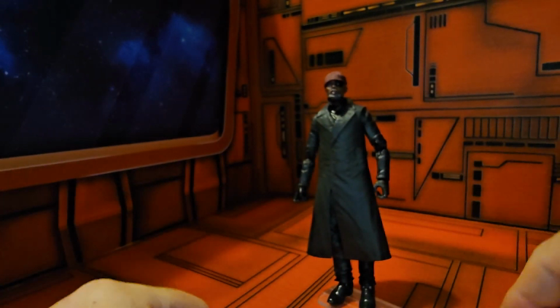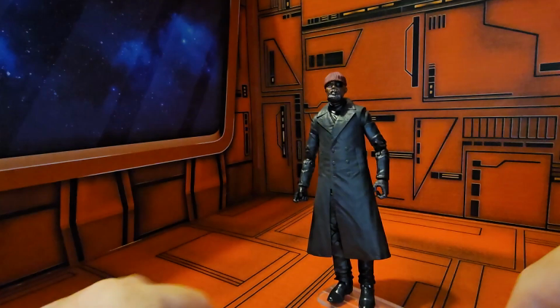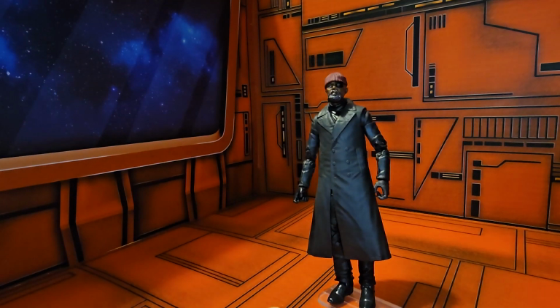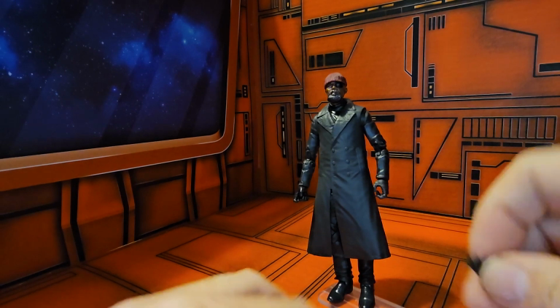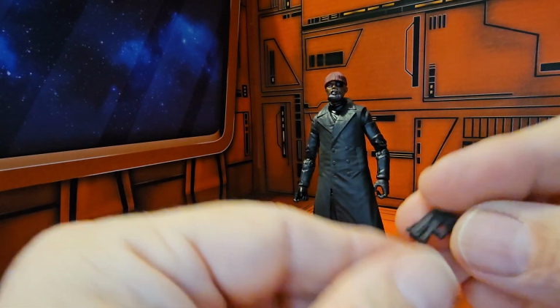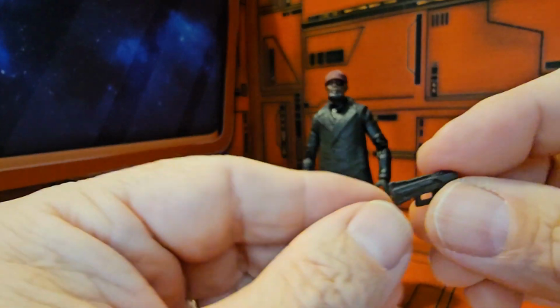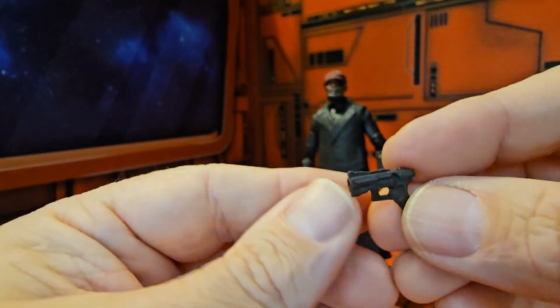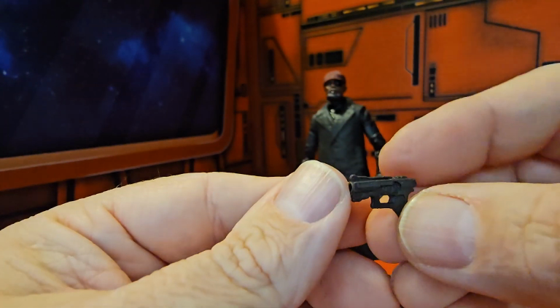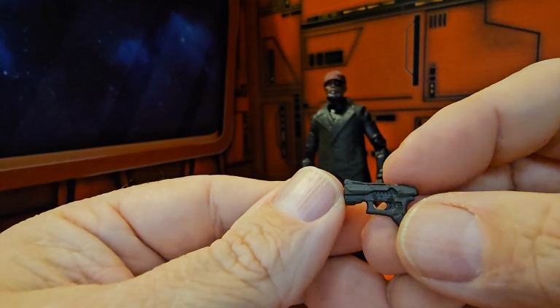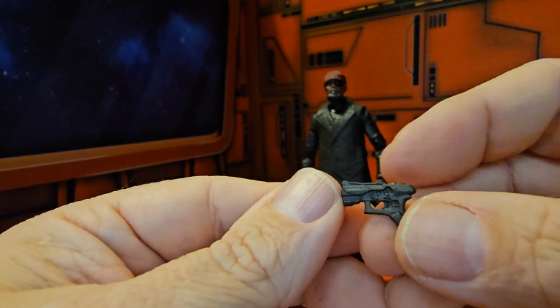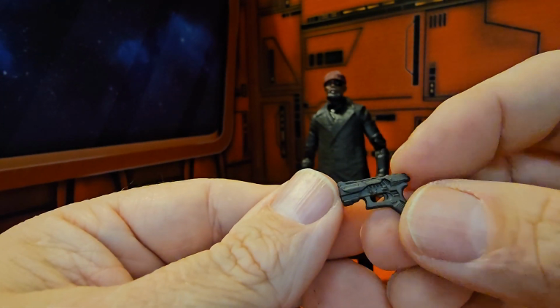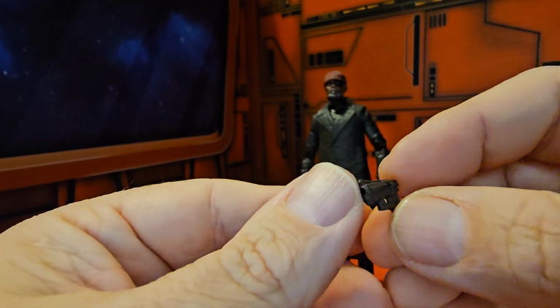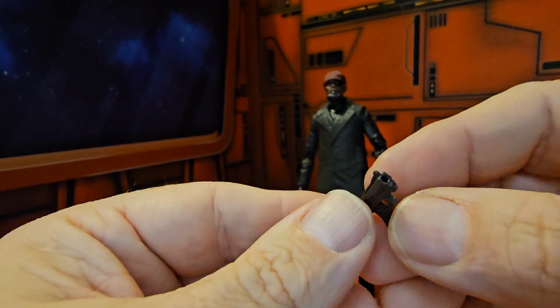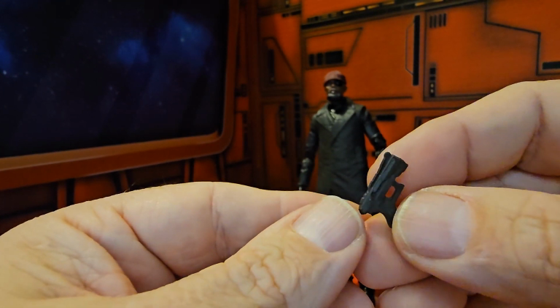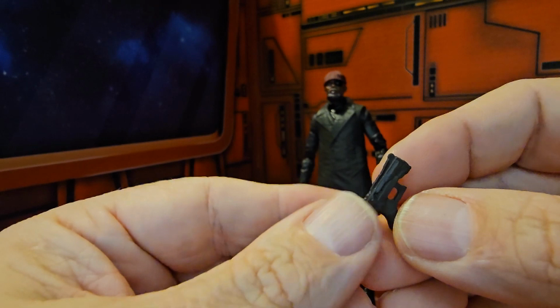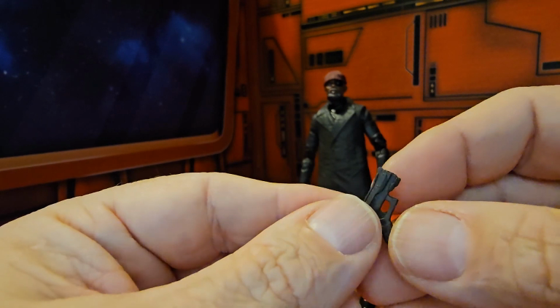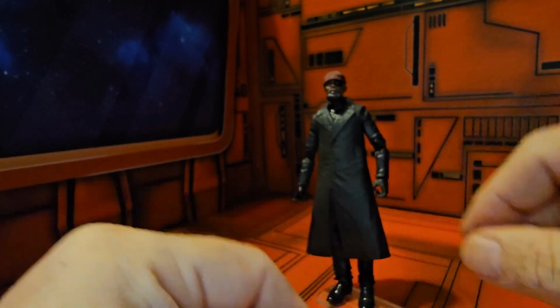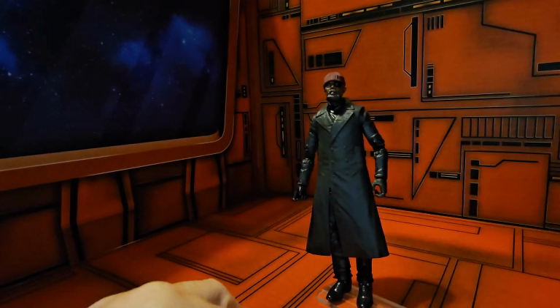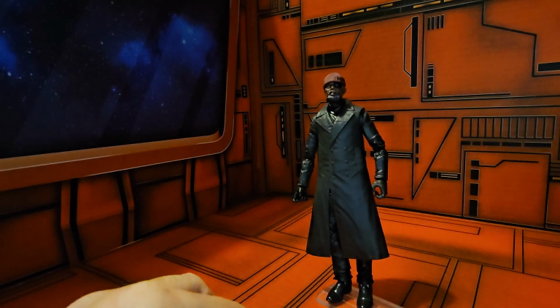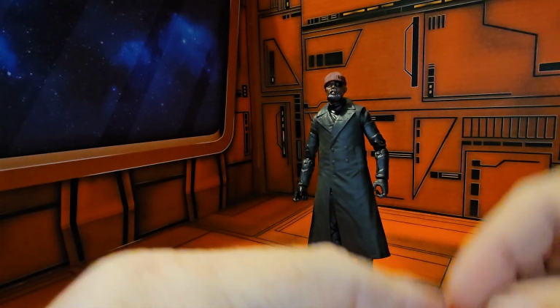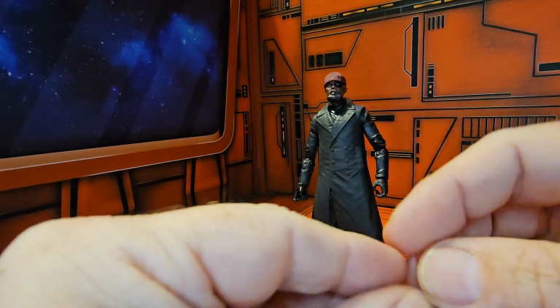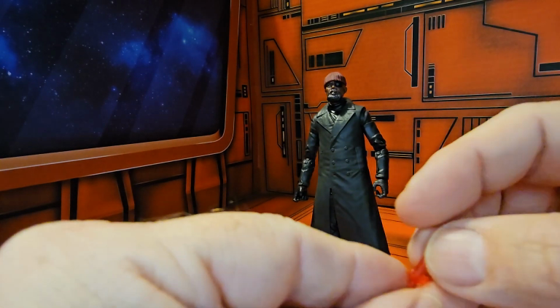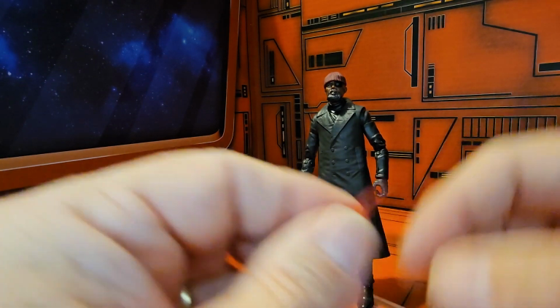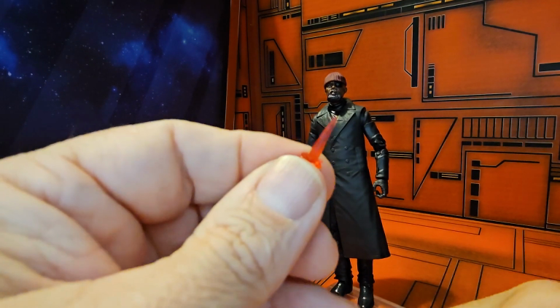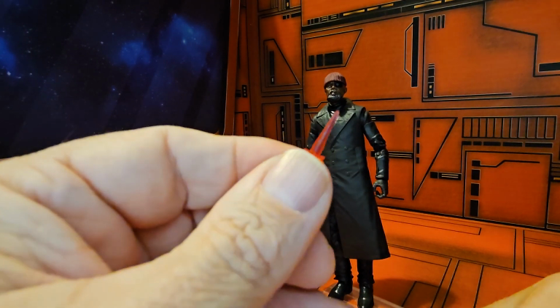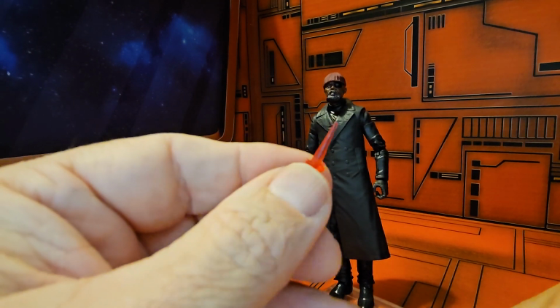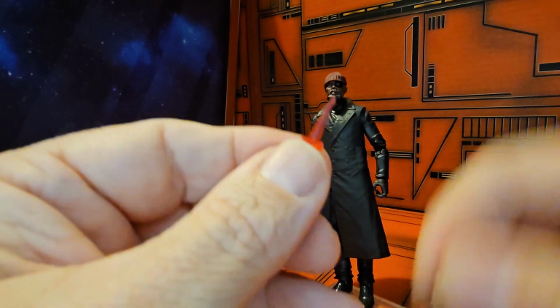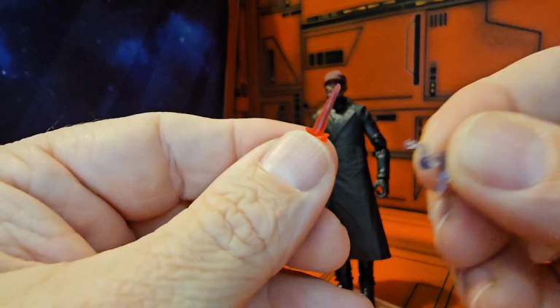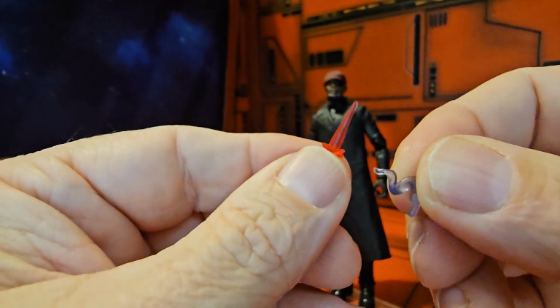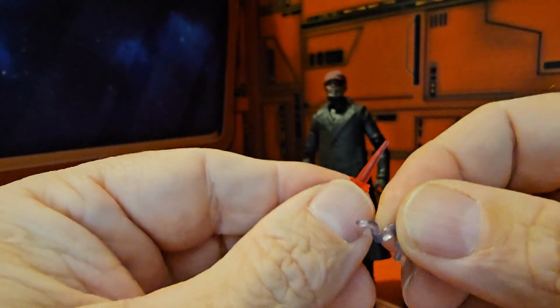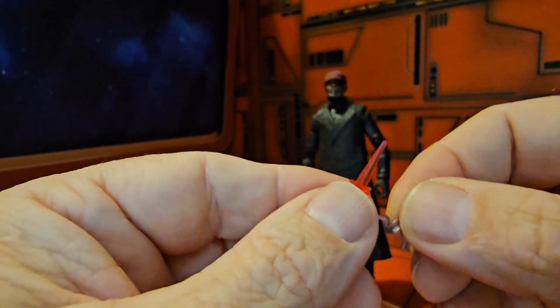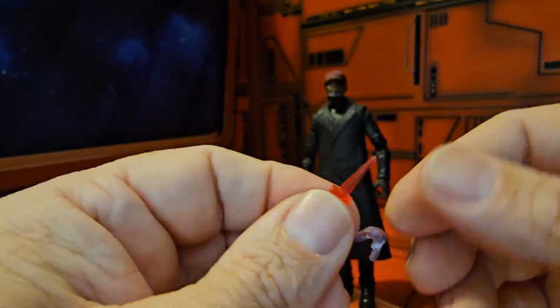He does come with another accessory — a little small handgun. It comes with another blast effect and another smoking barrel as well.